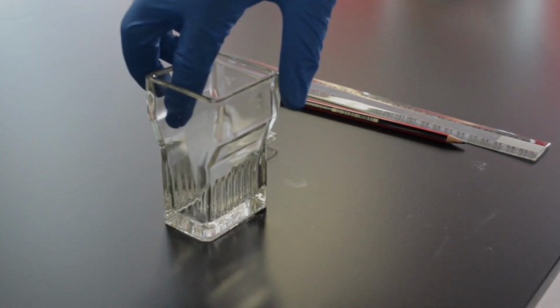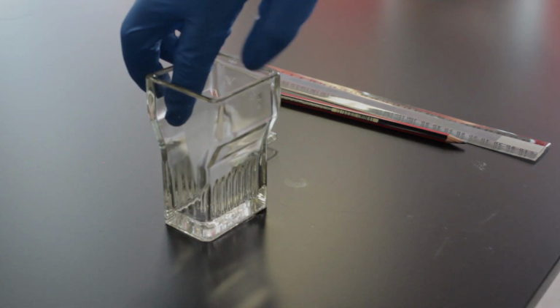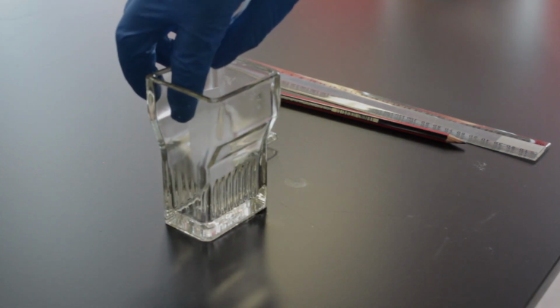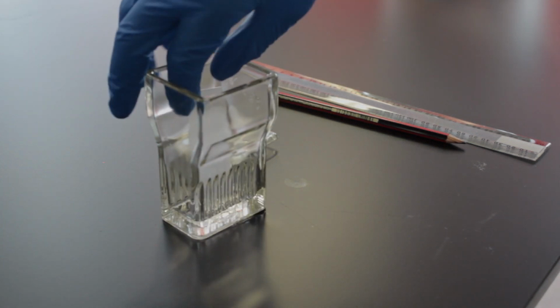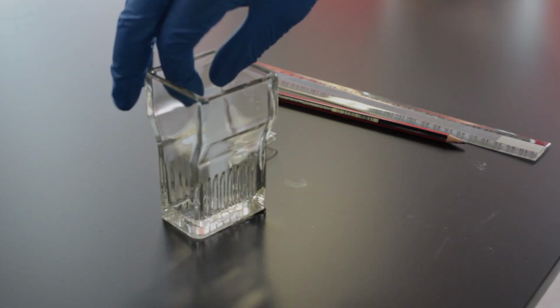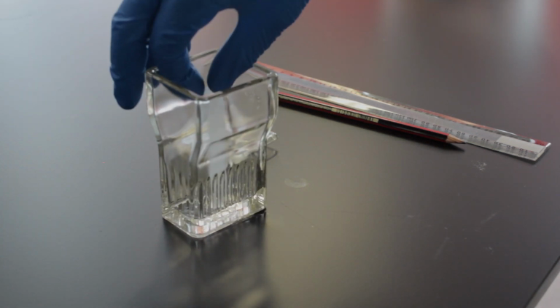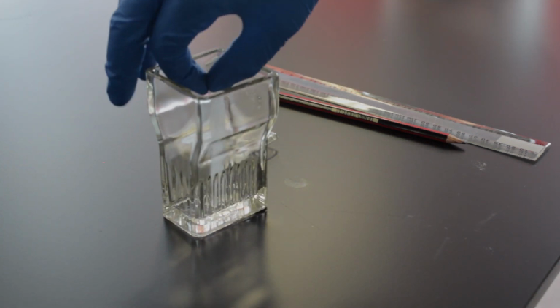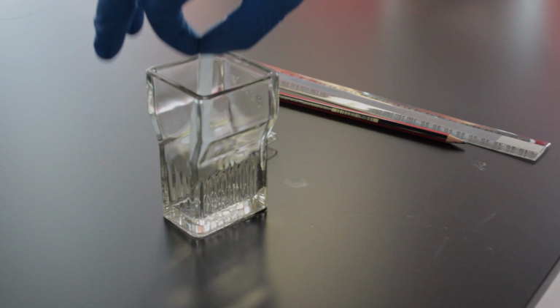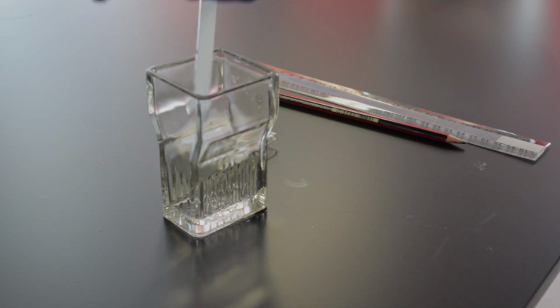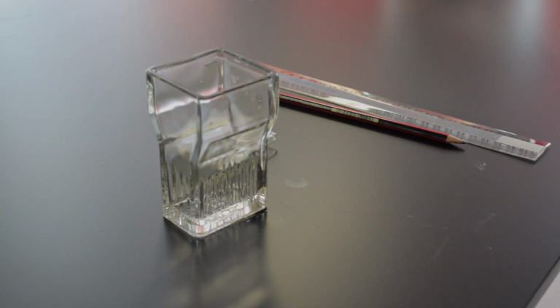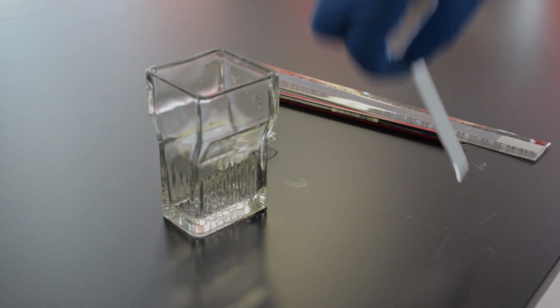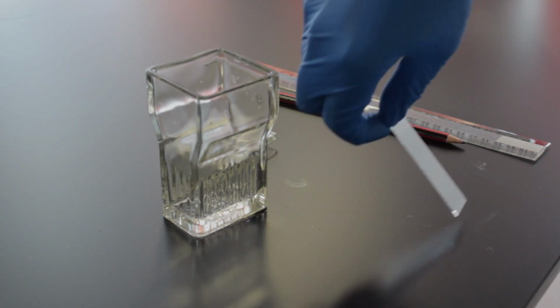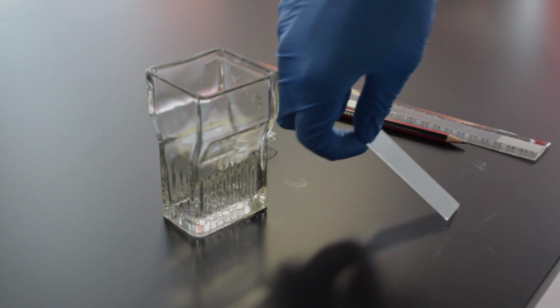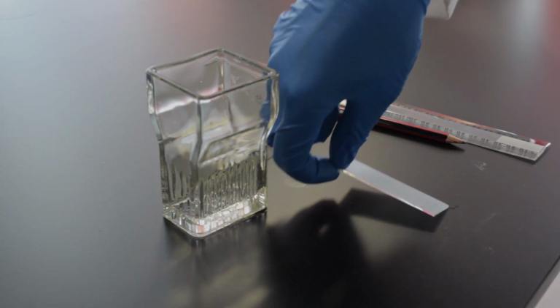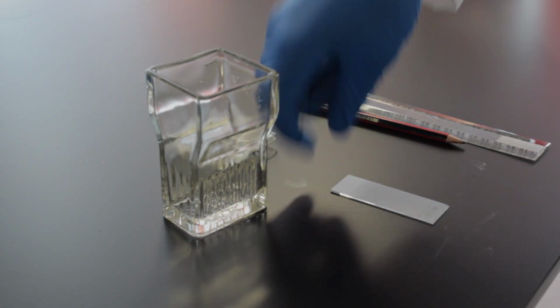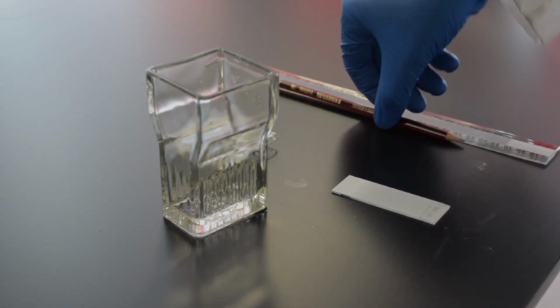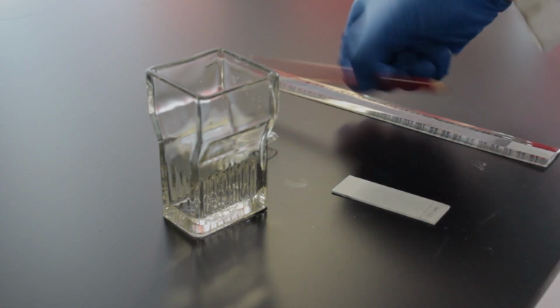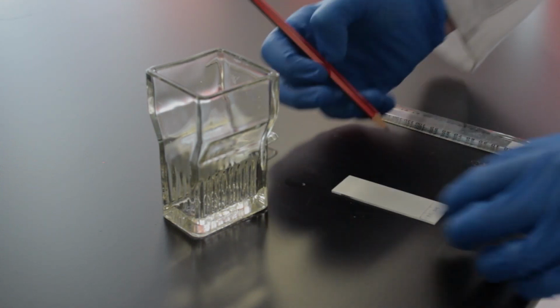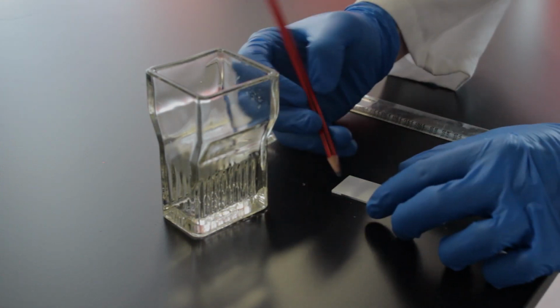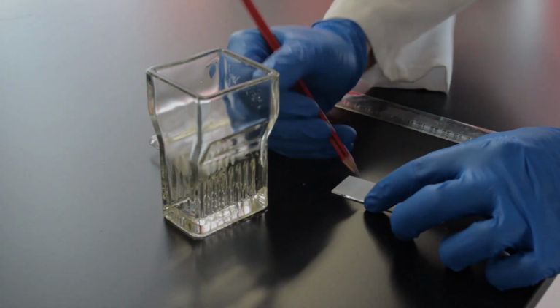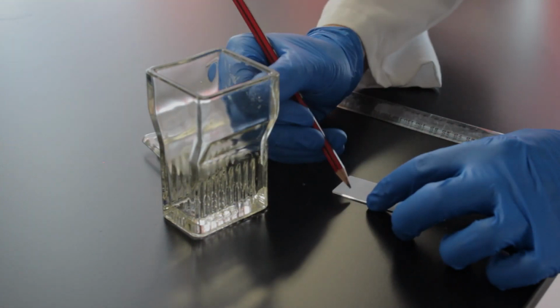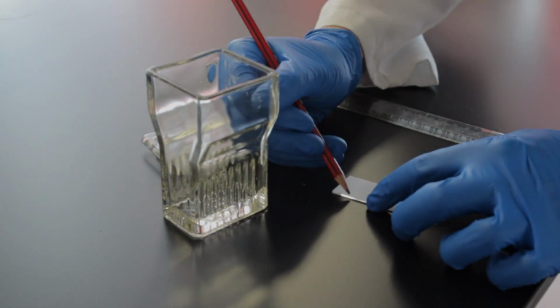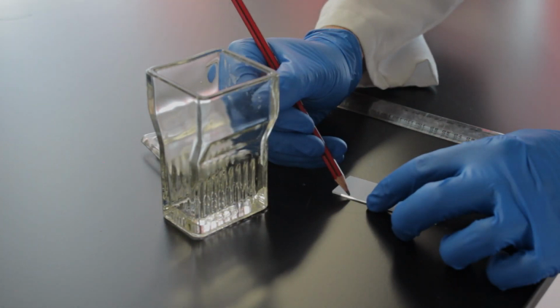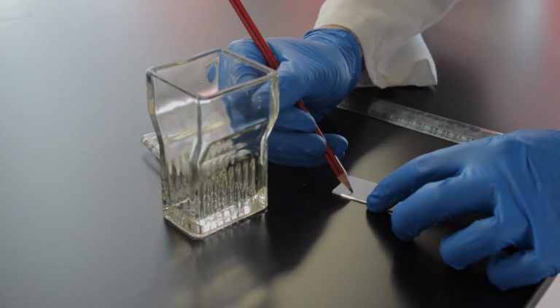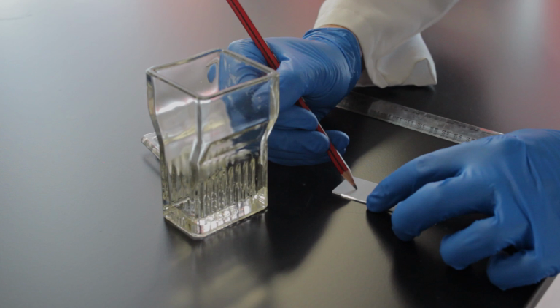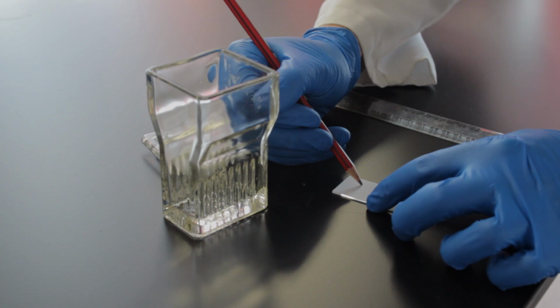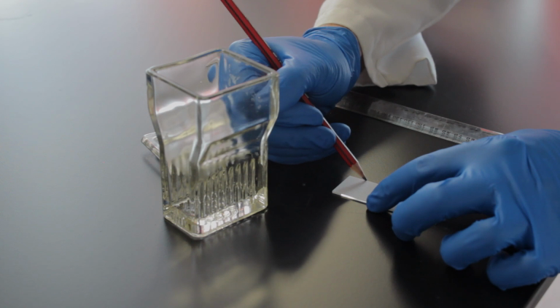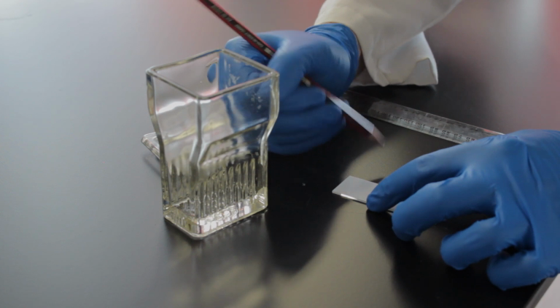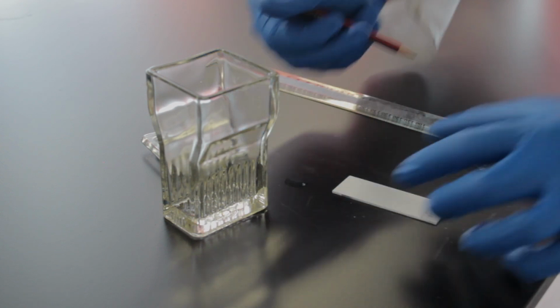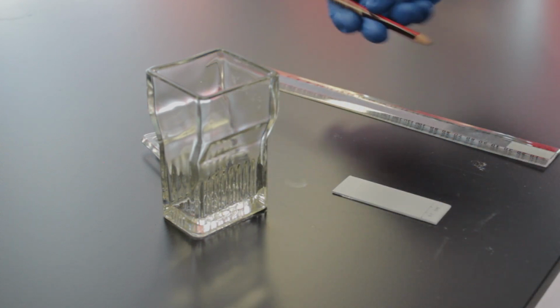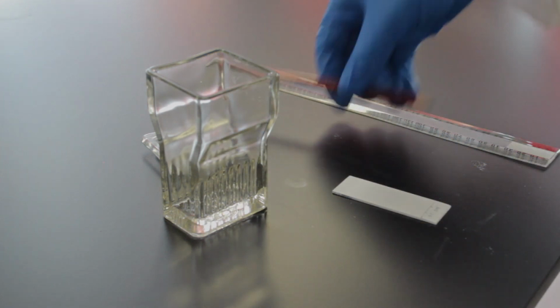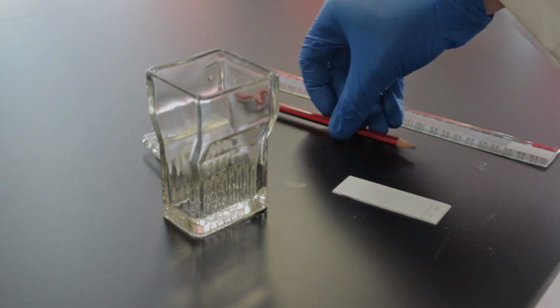Once the solvent line has almost reached the top, carefully take out the plate and immediately mark out where the solvent front has reached. This is so that we can calculate the RF values later.